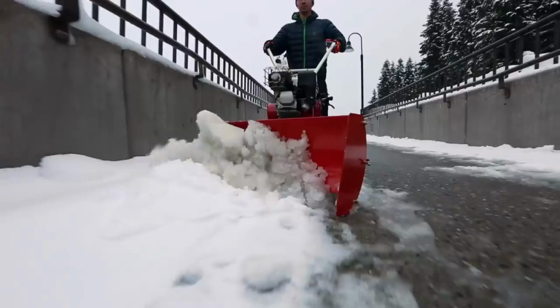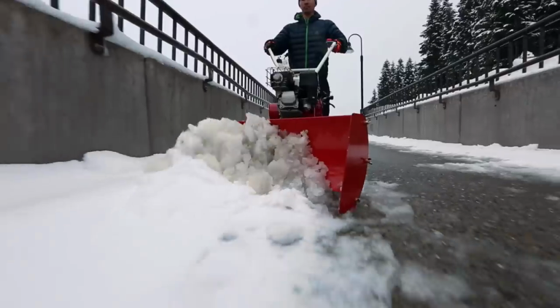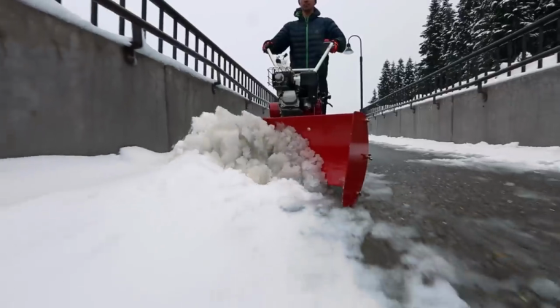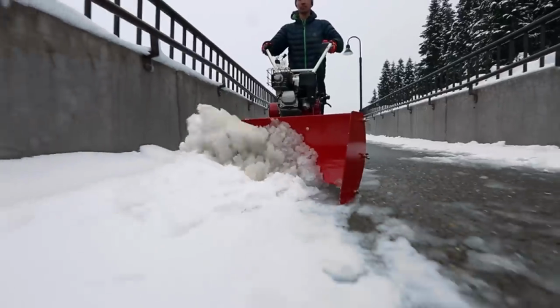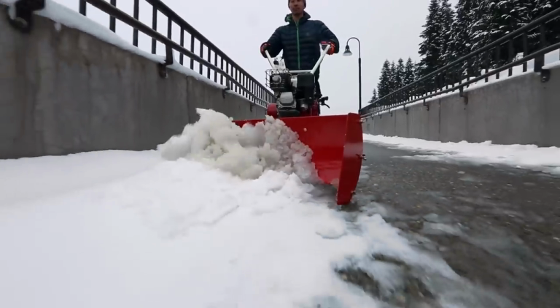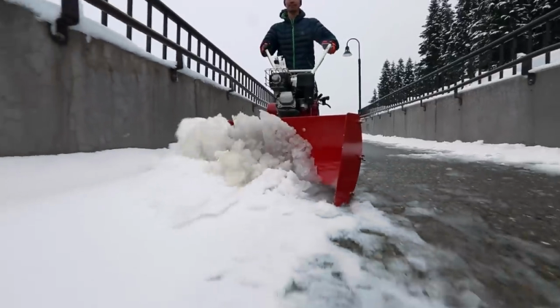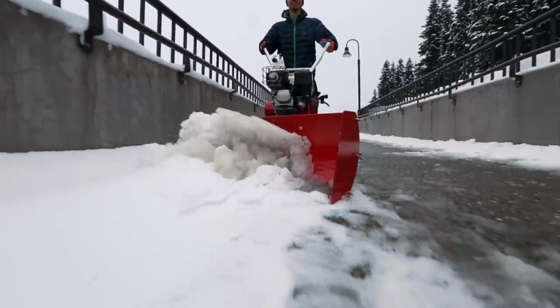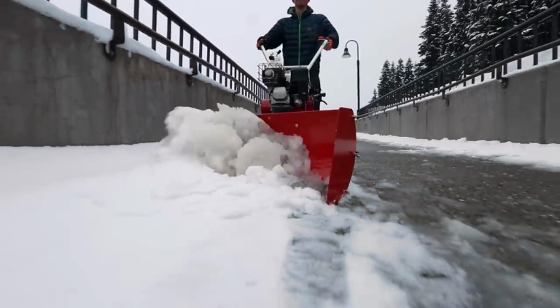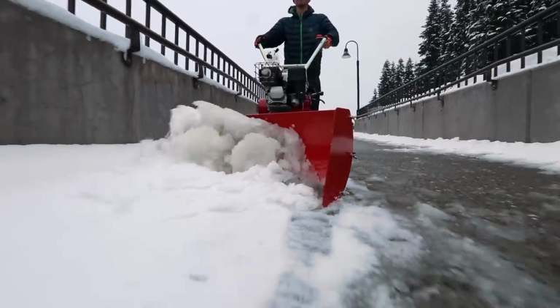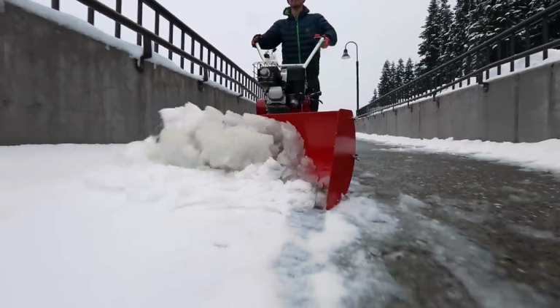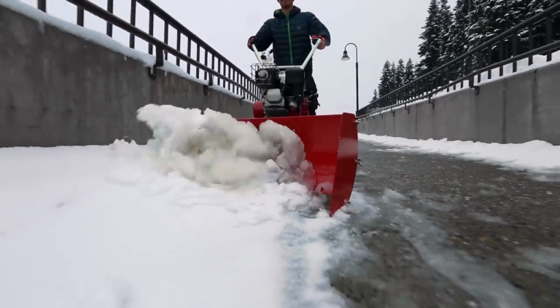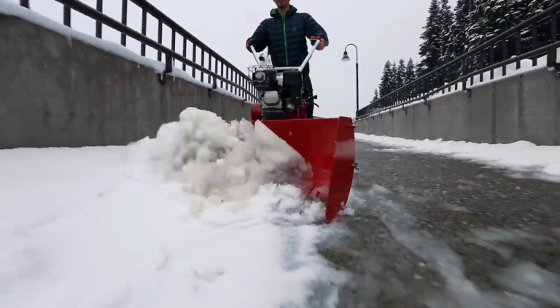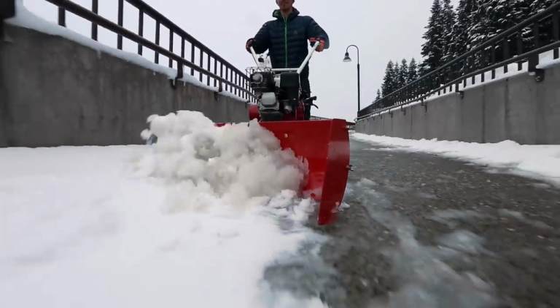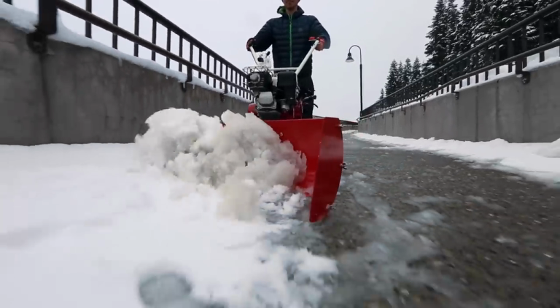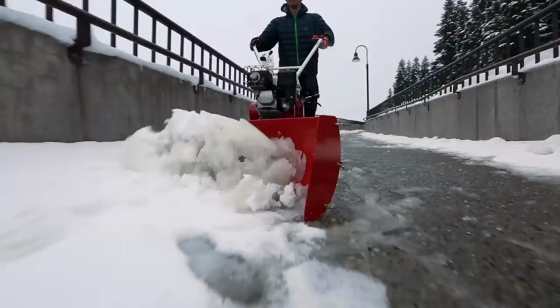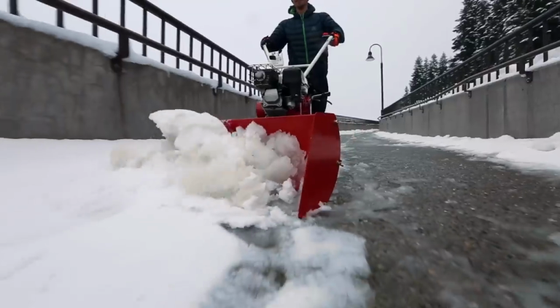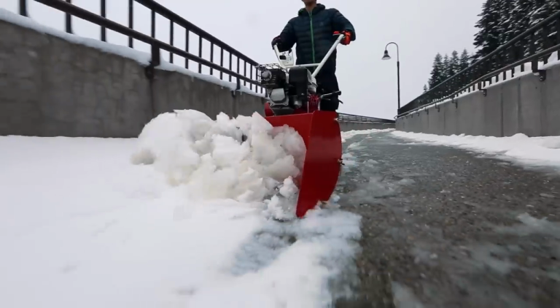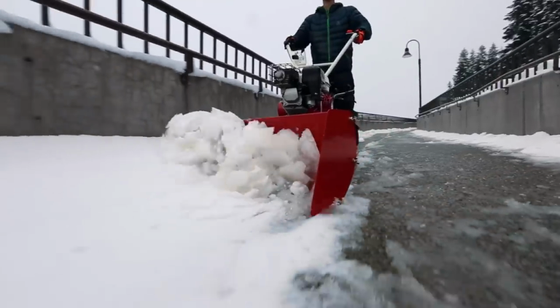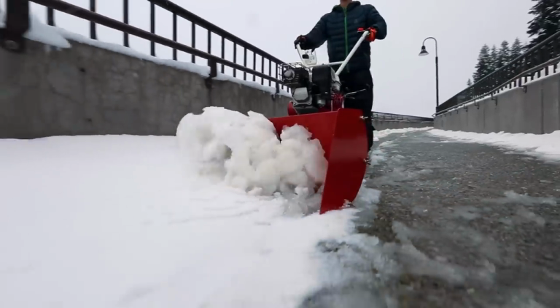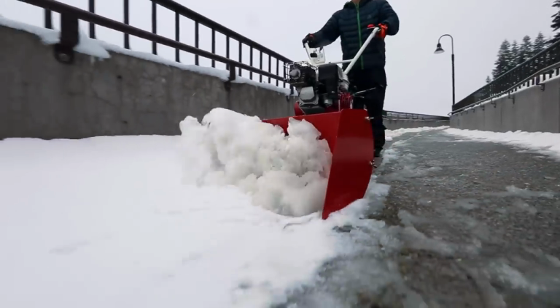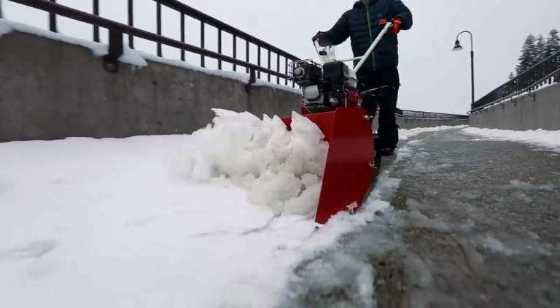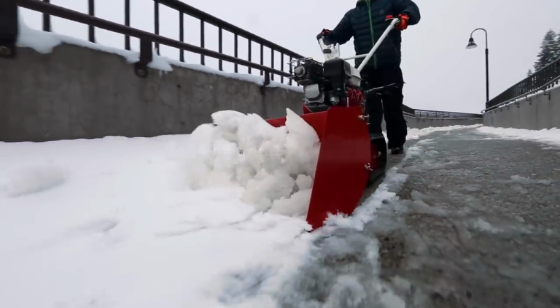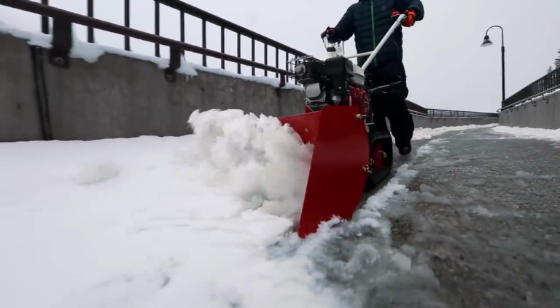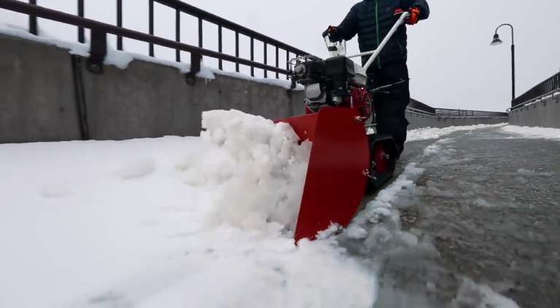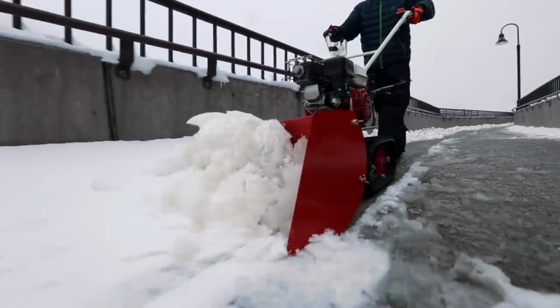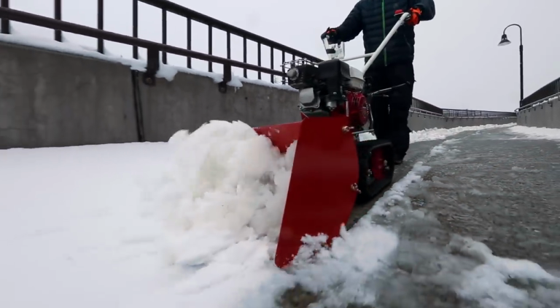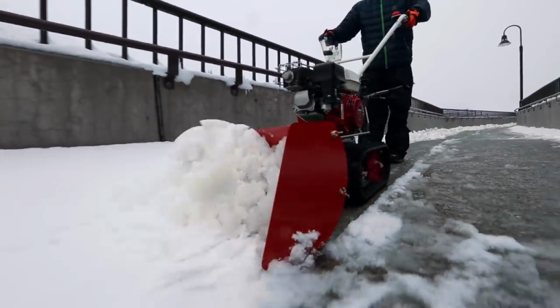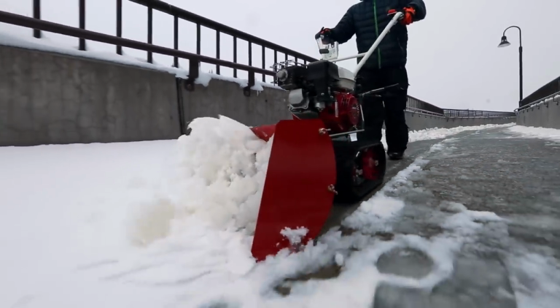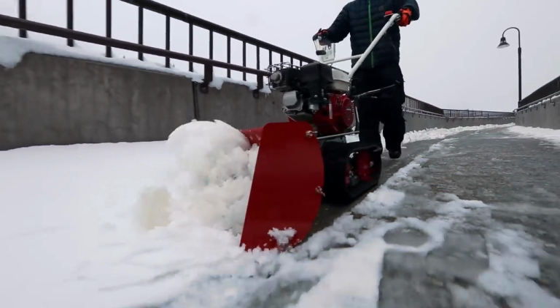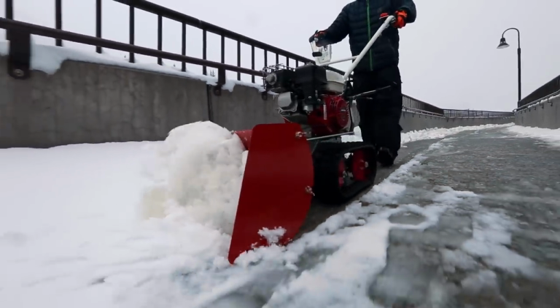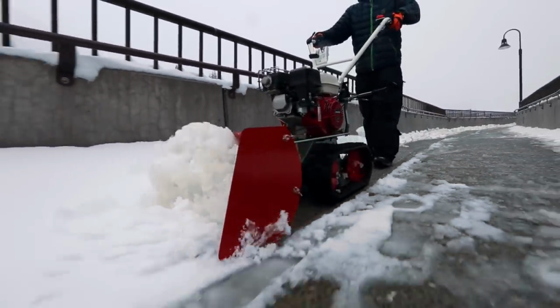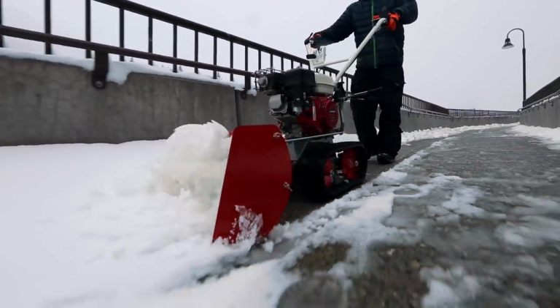Oryx America is committed to providing equipment solutions that help outdoor professionals work smarter, not harder. The Snow Bowl is no exception — it is one smart snow pushing machine.